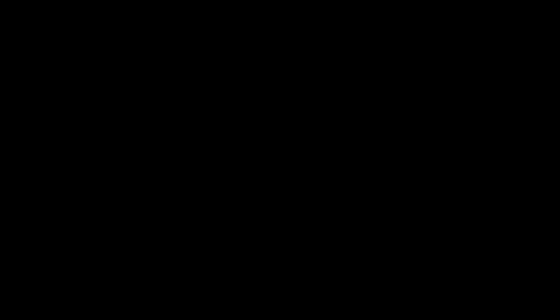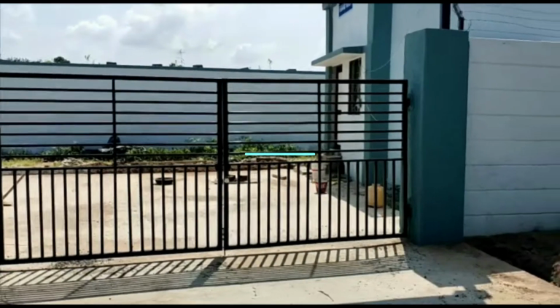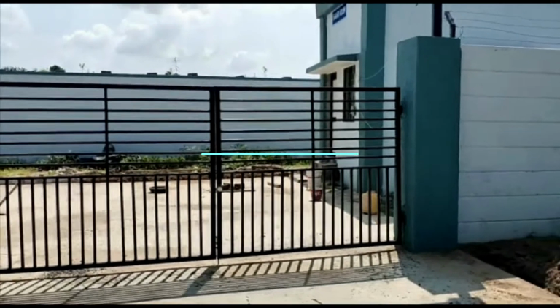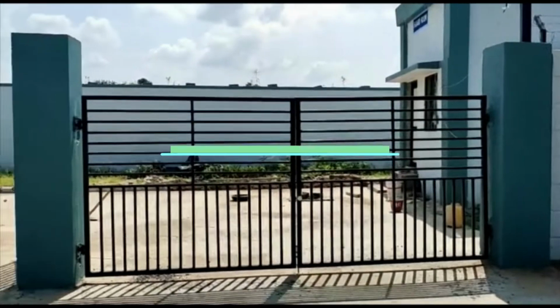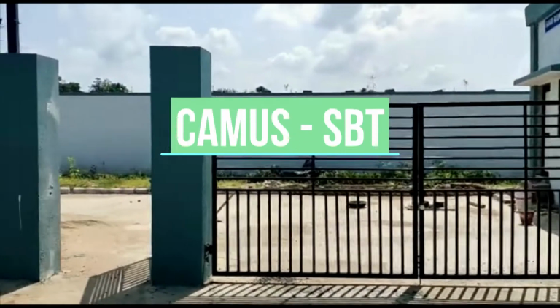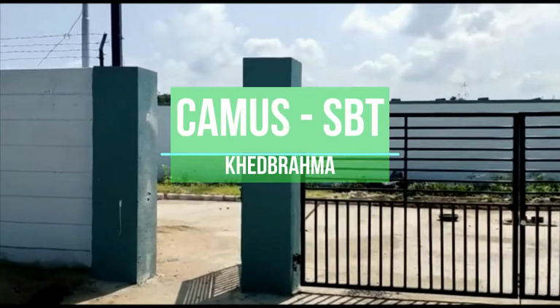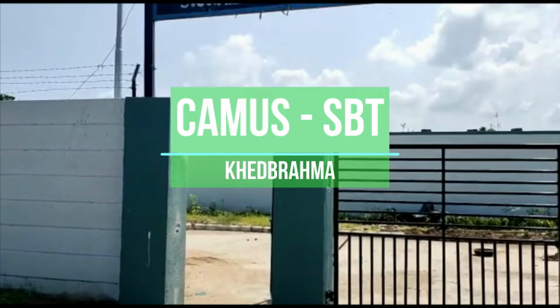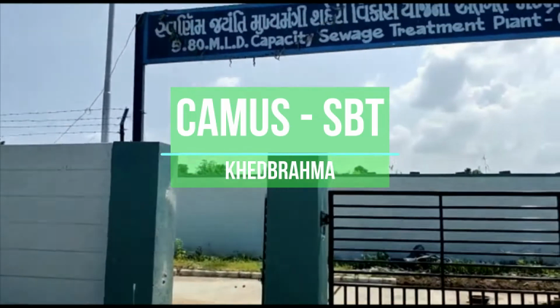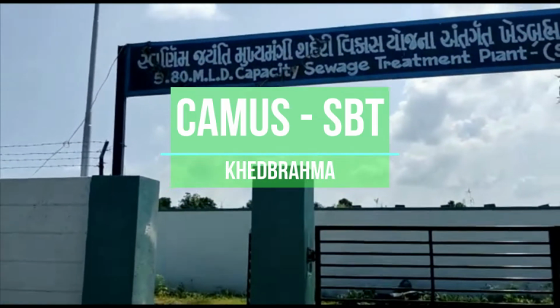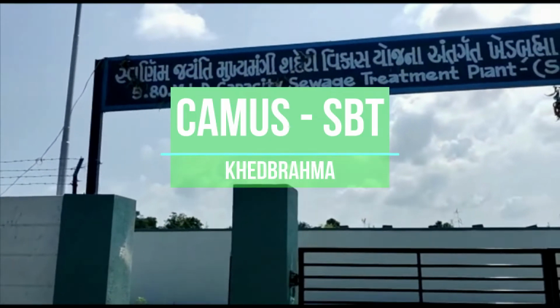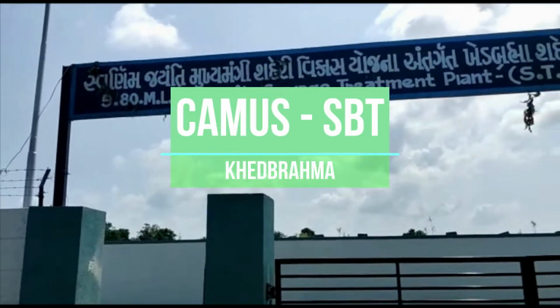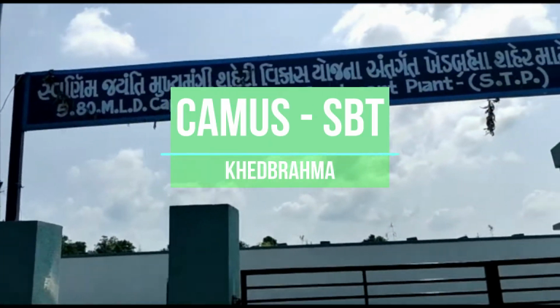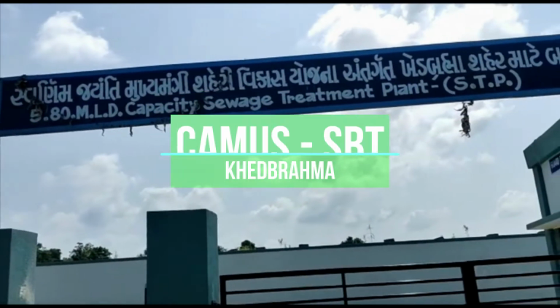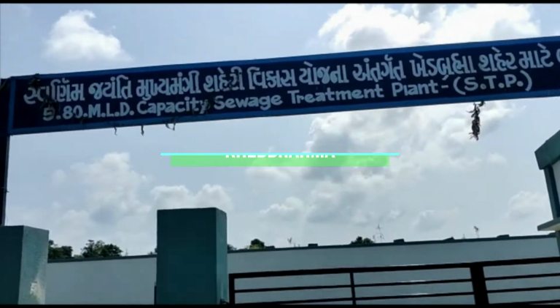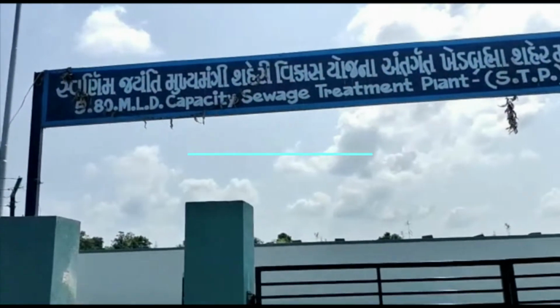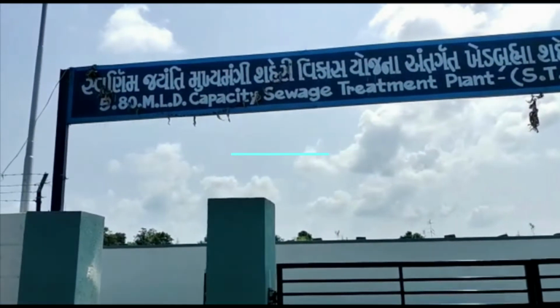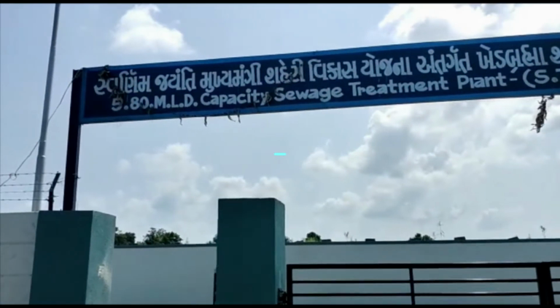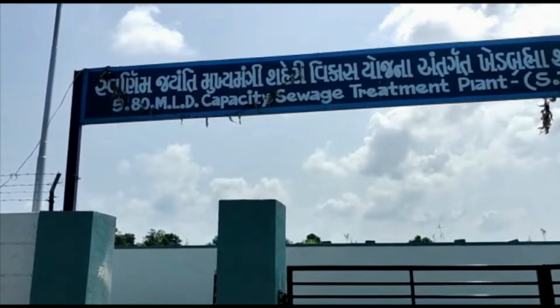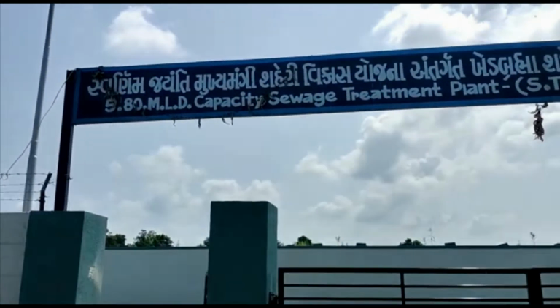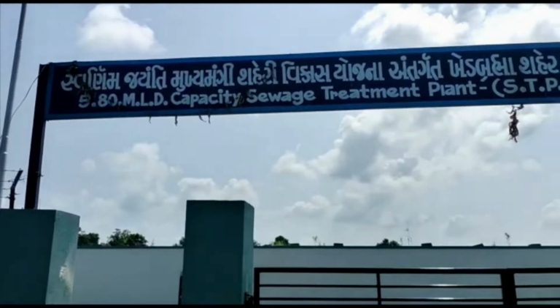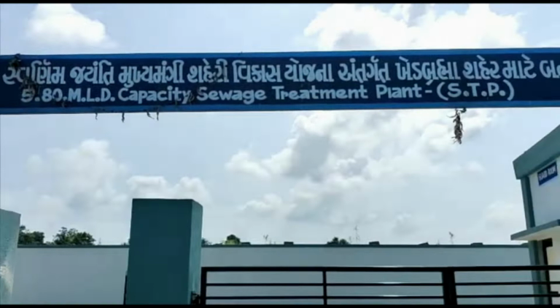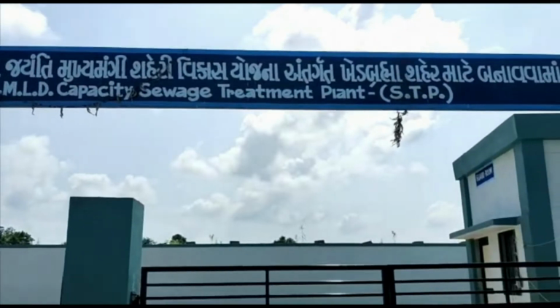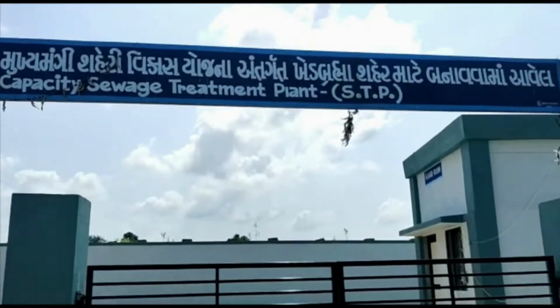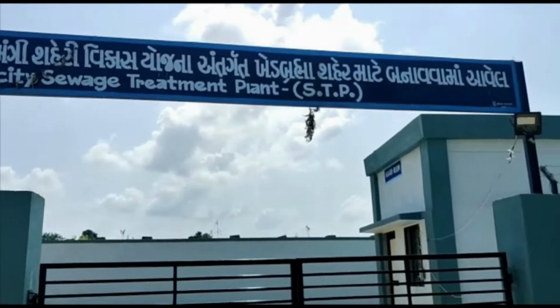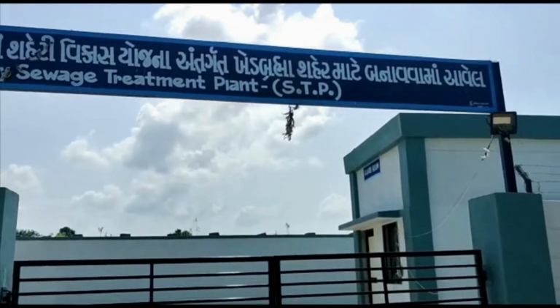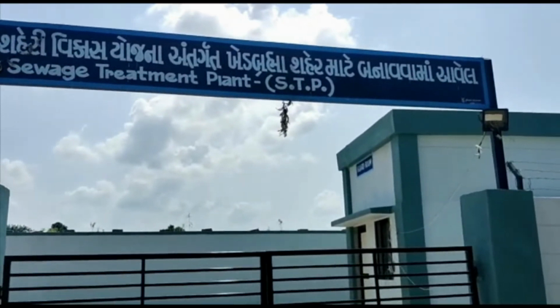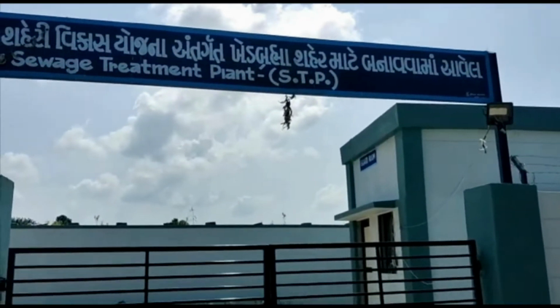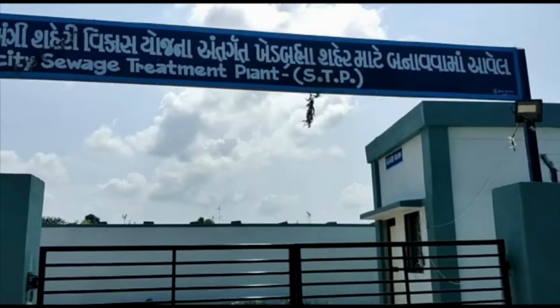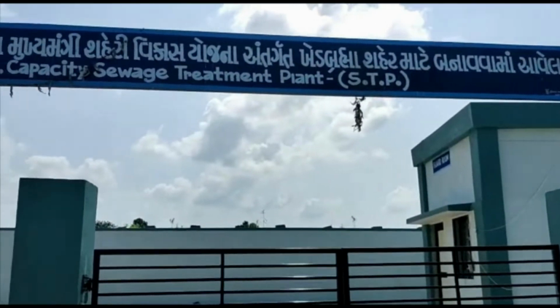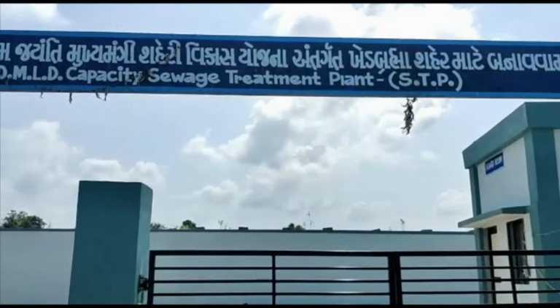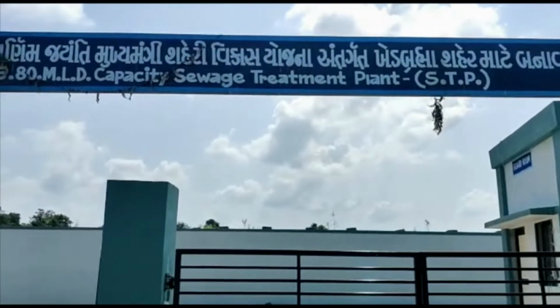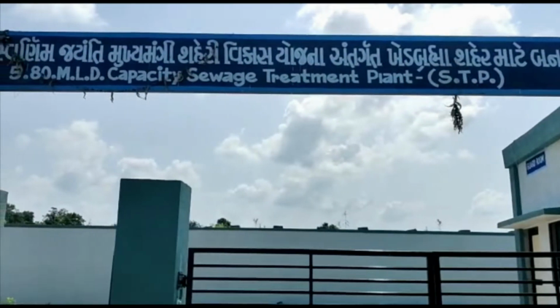Welcome to VisionEarthCare's 5.8 MLD CamSS BT-Type C Sewage Treatment Plant installed at Kher Brahma, Gujarat. Let's have a walkthrough of the plant.